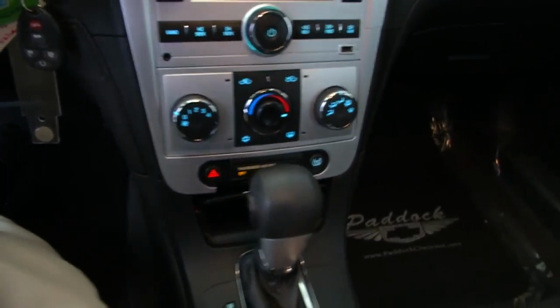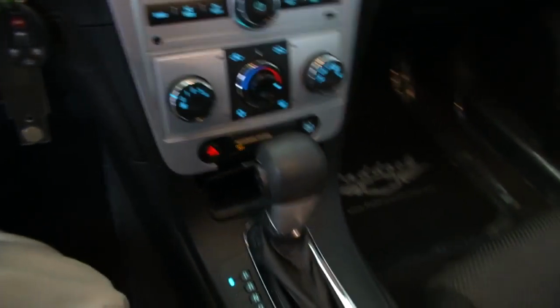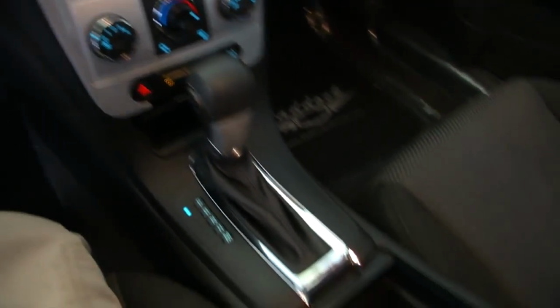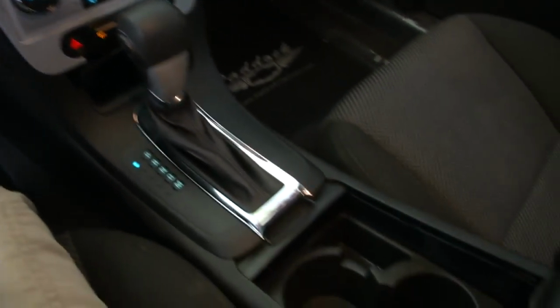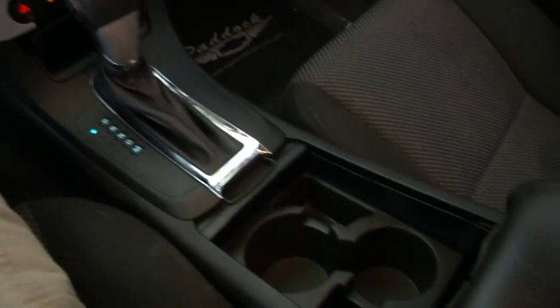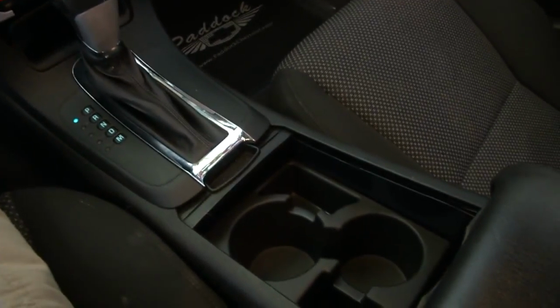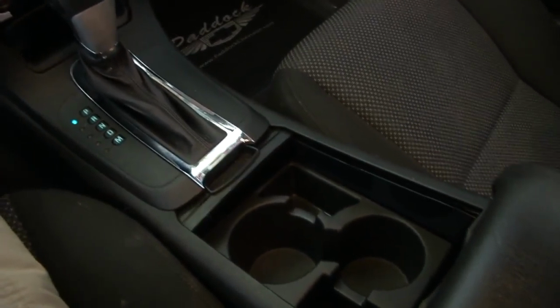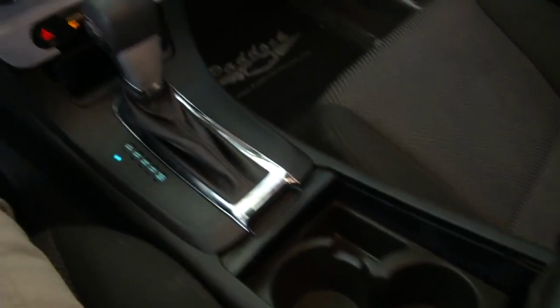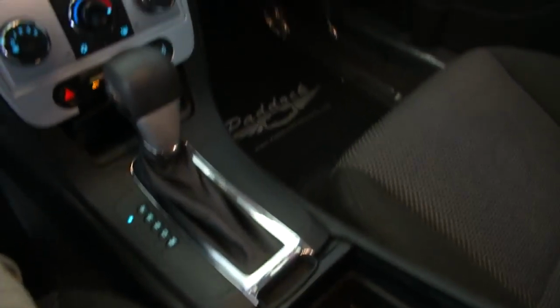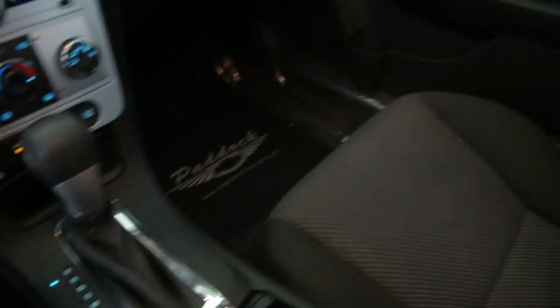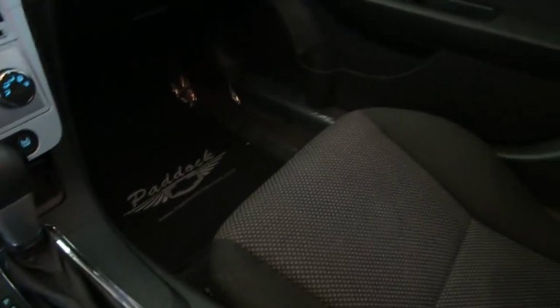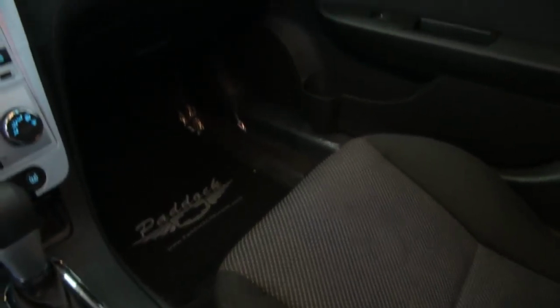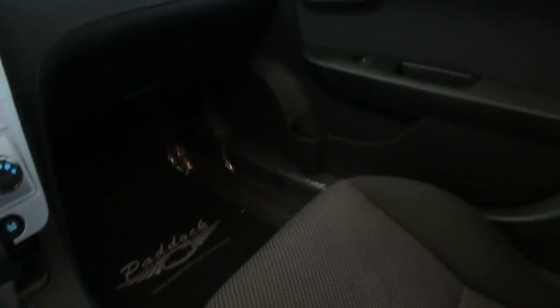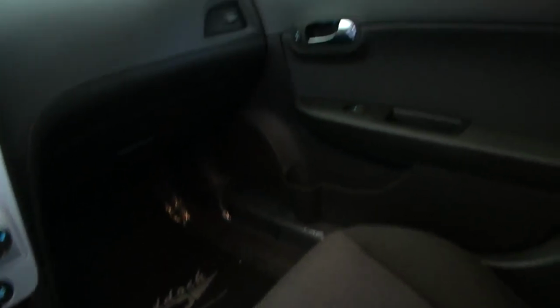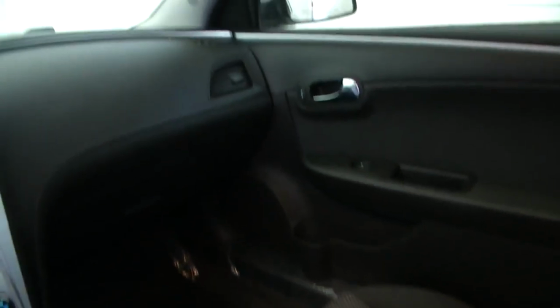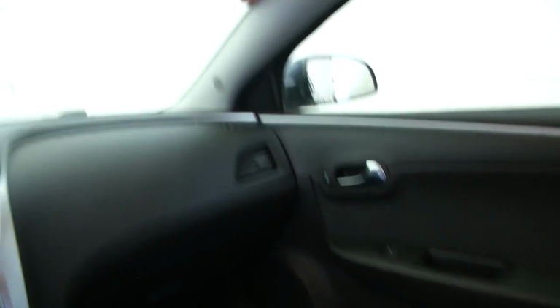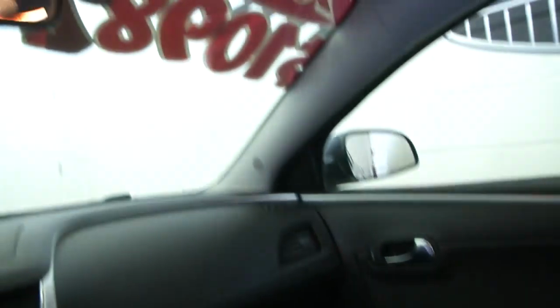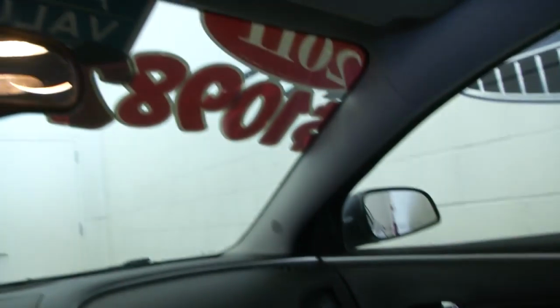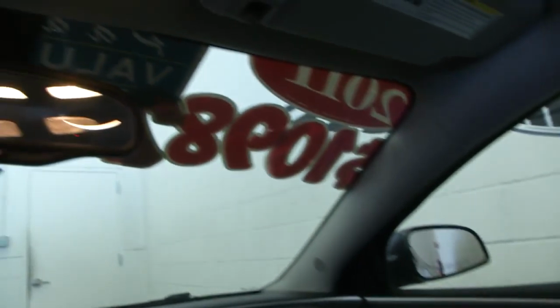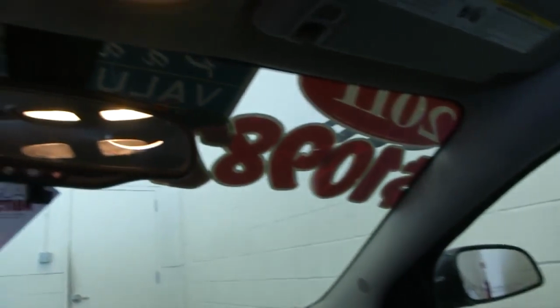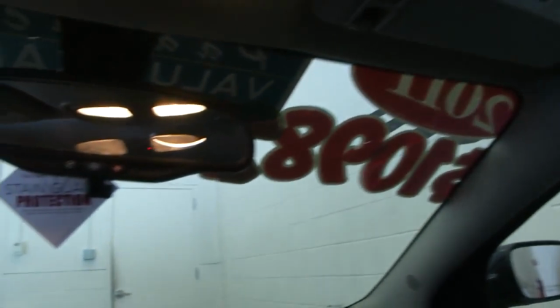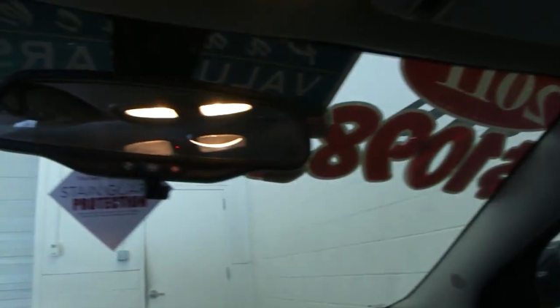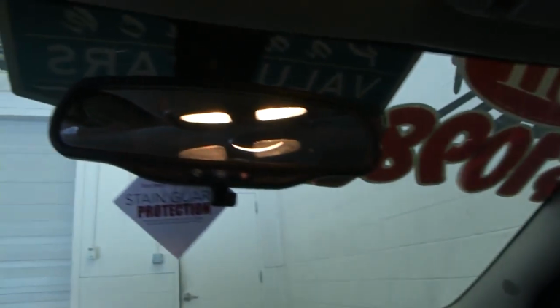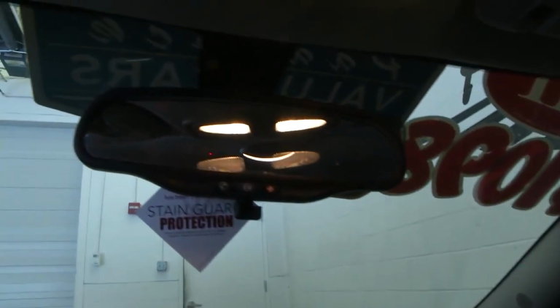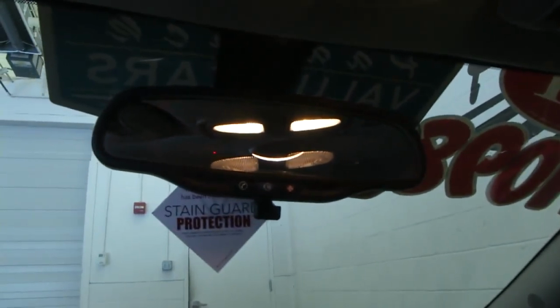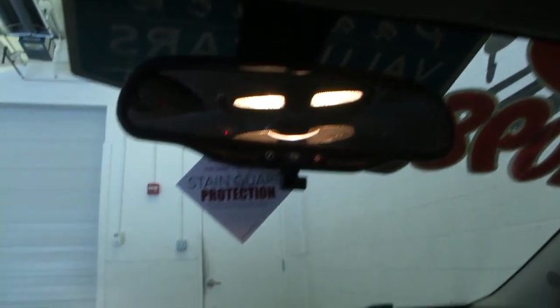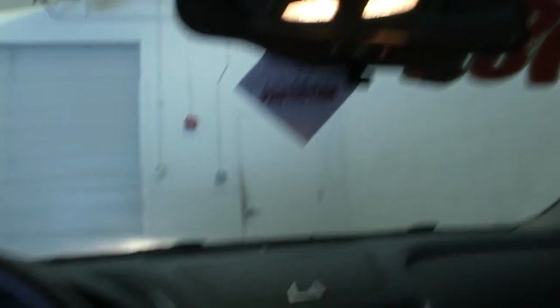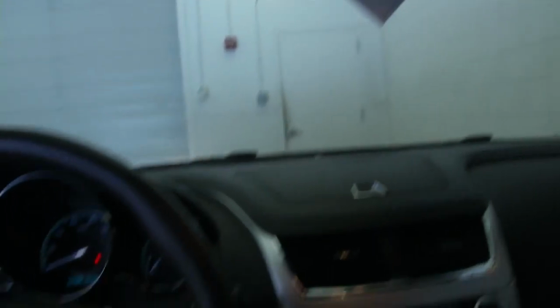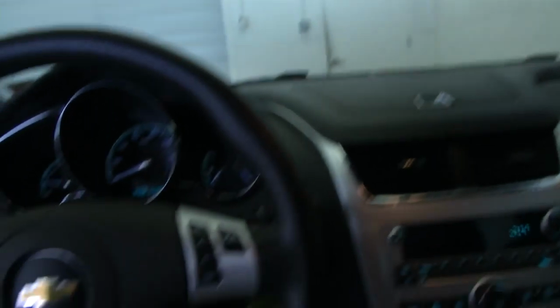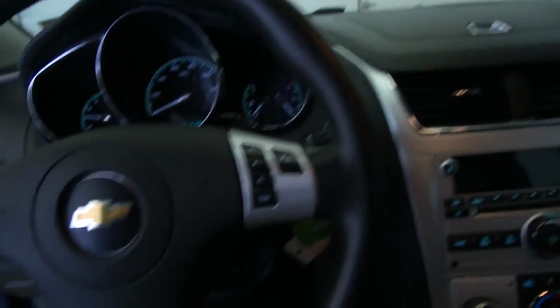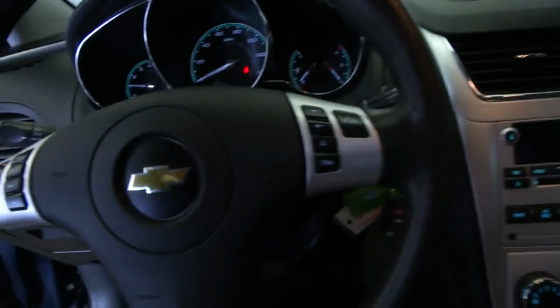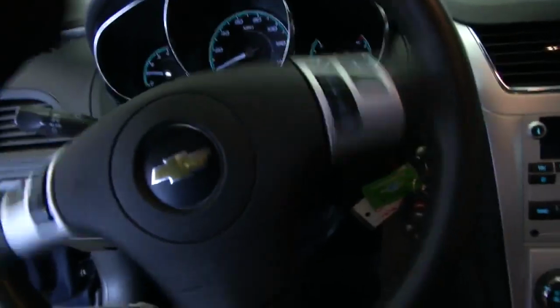Straightforward controls on how to use everything — heat, air conditioning, fan speed, what have you. Very nice vehicle.